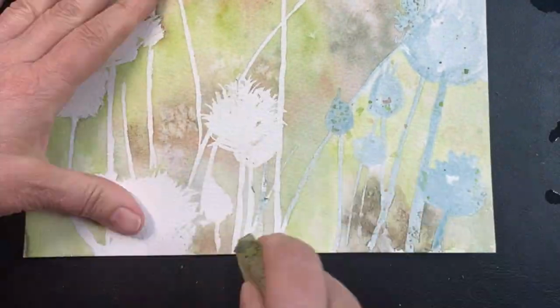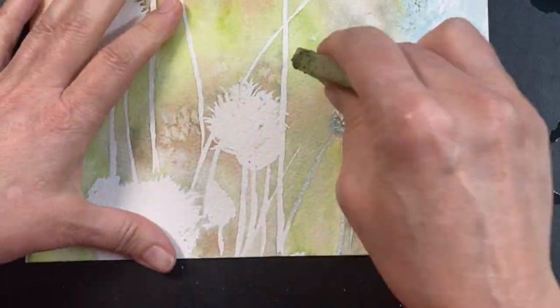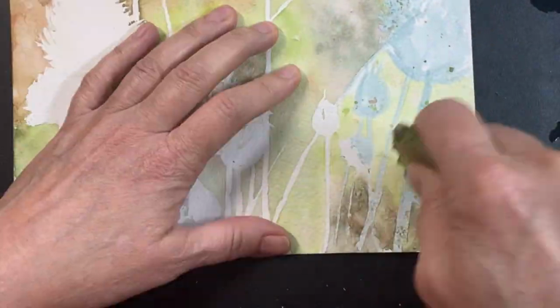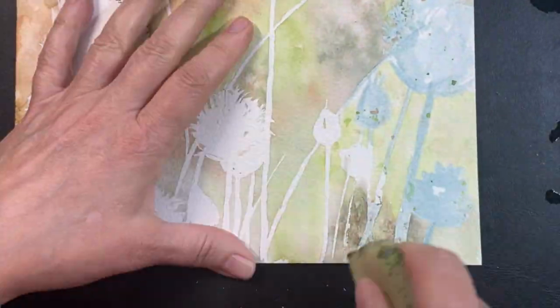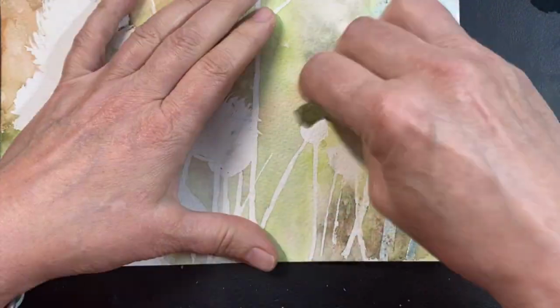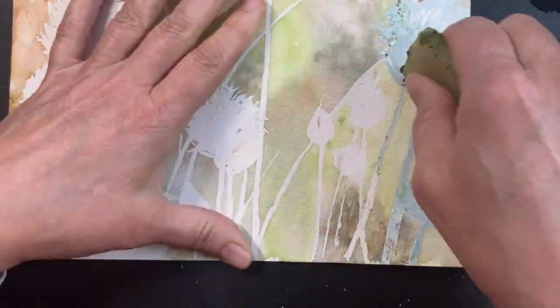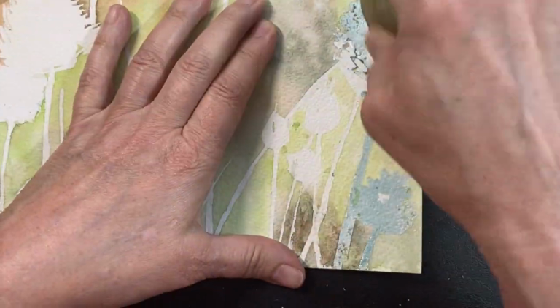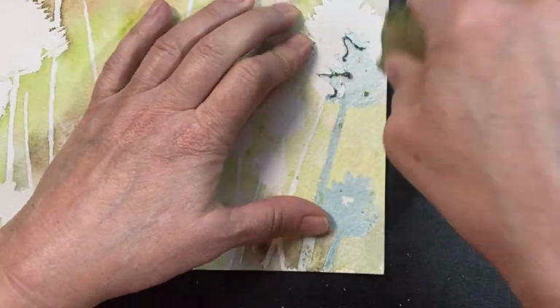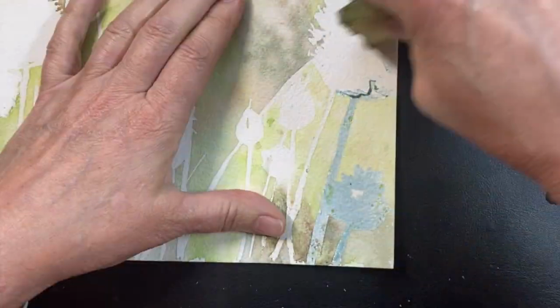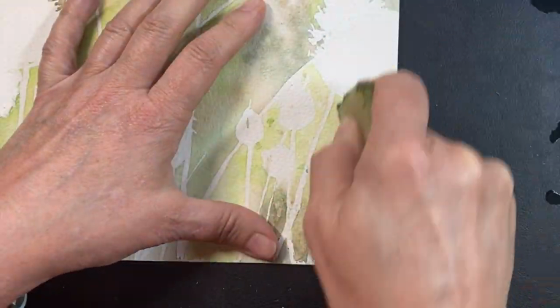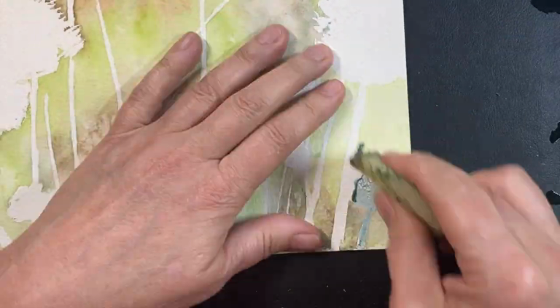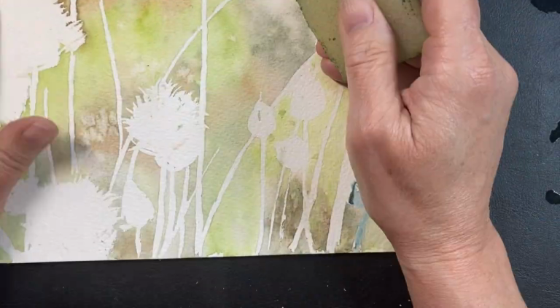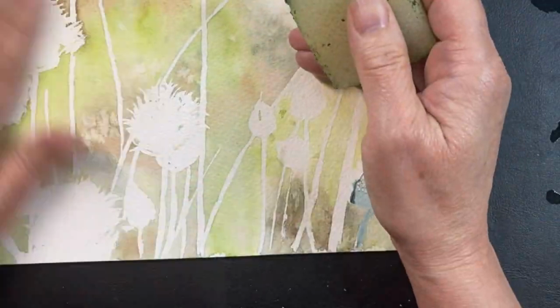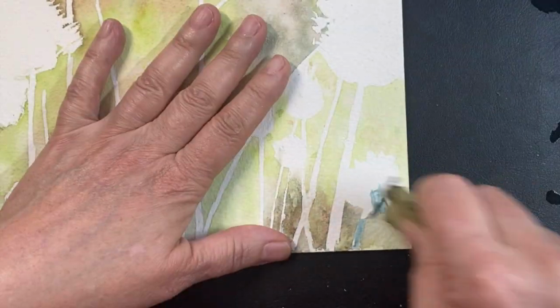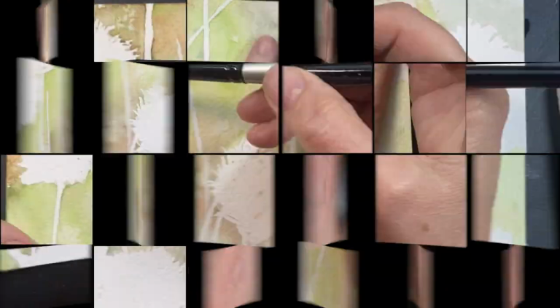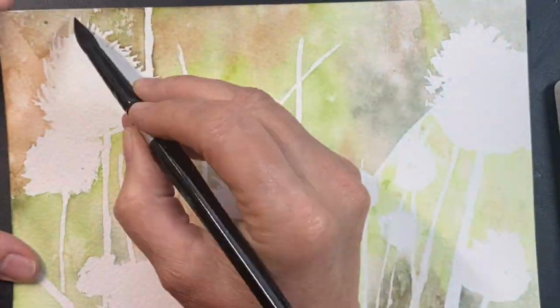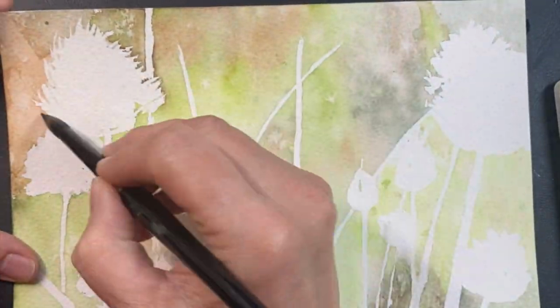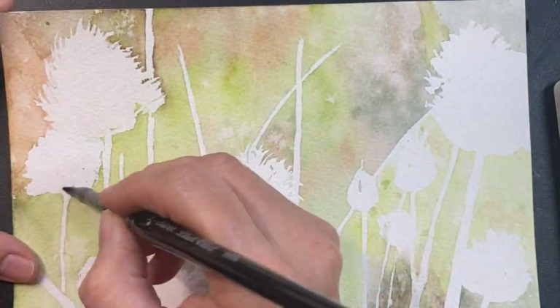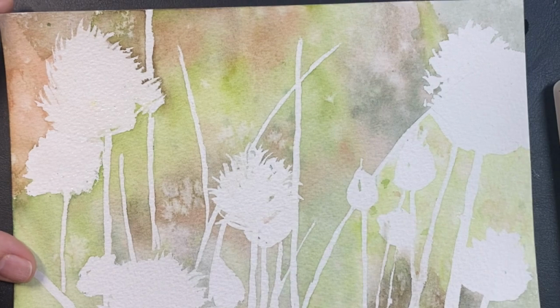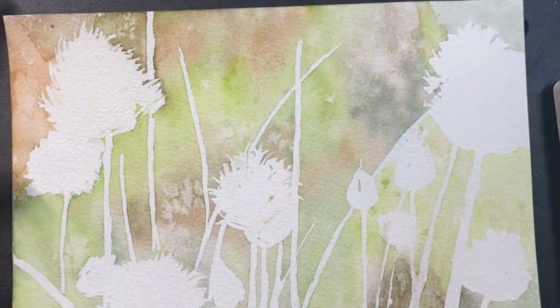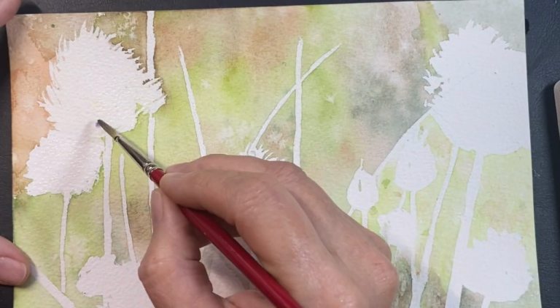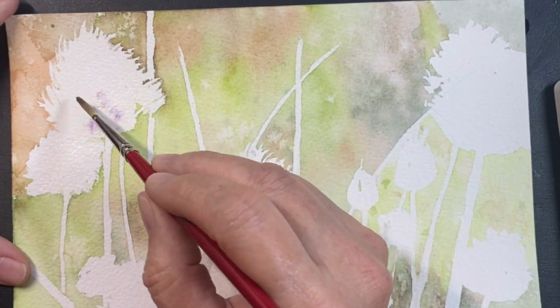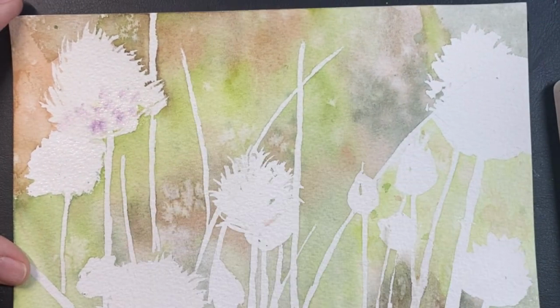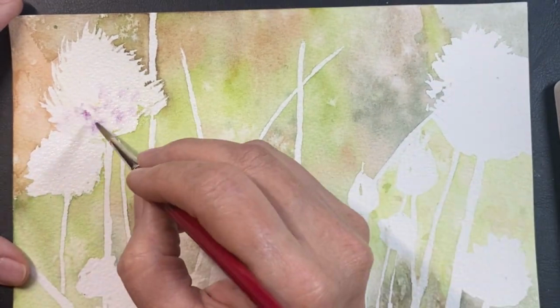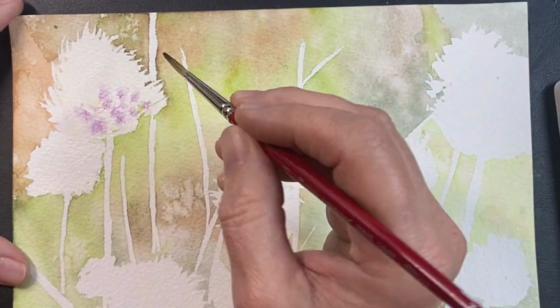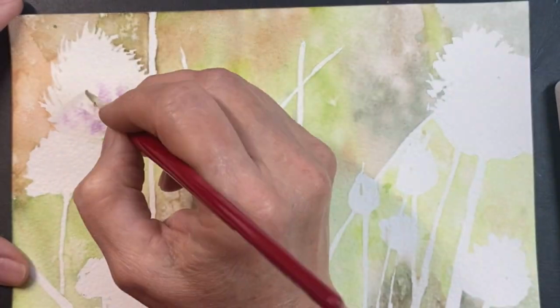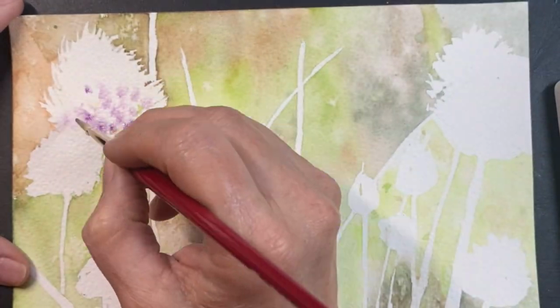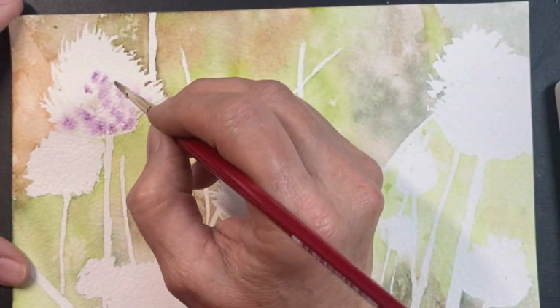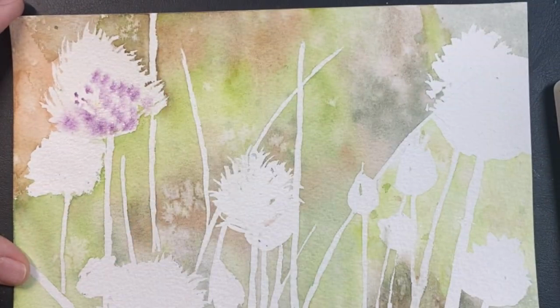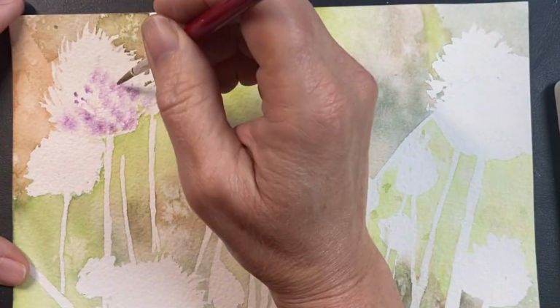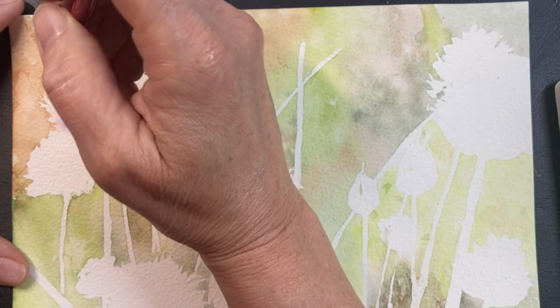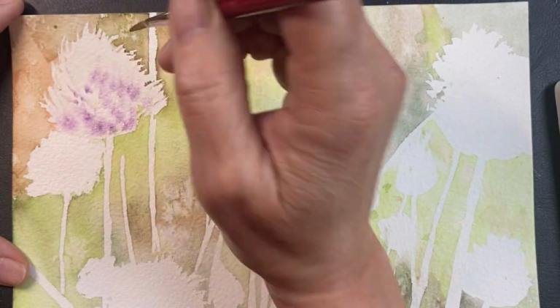I'm using a rubber cement eraser and I'm removing all of that masking fluid now, exposing the white. Now I can go ahead and start working on my flowers, and what I'm going to do is put water down first.